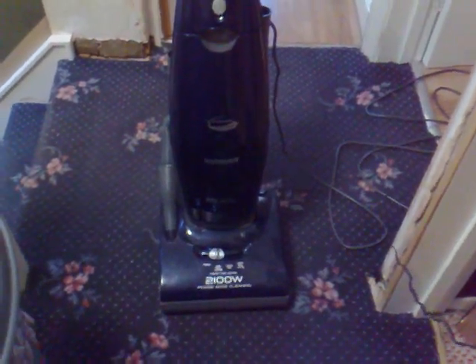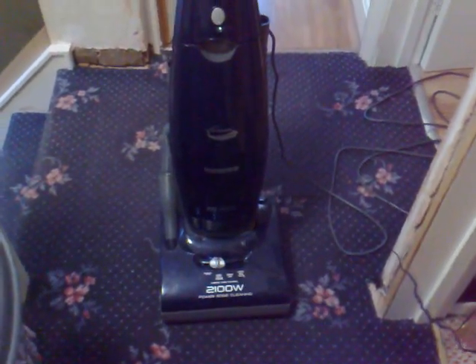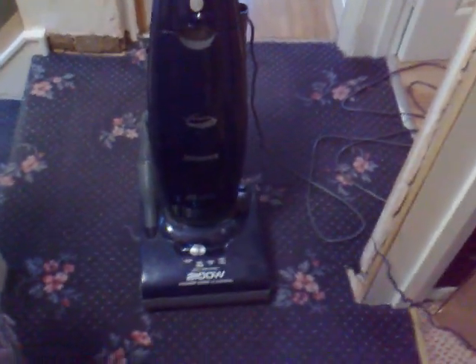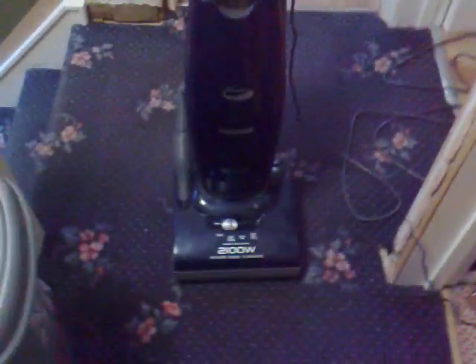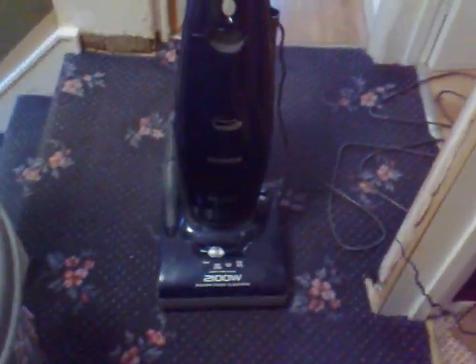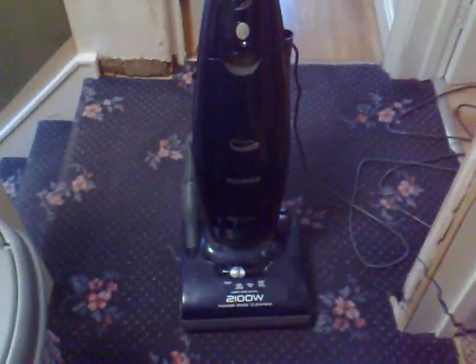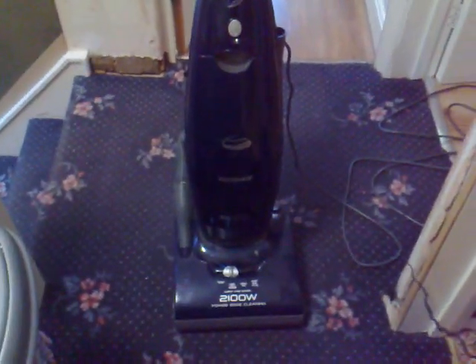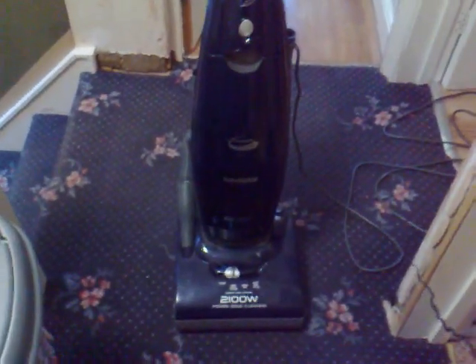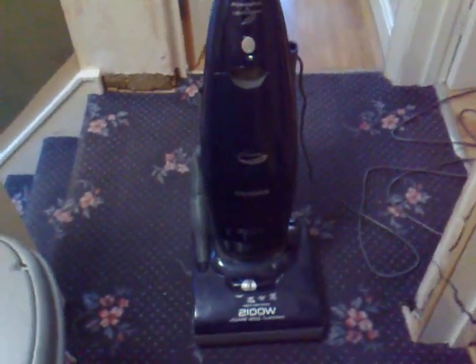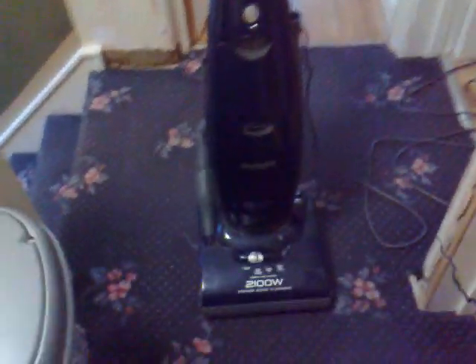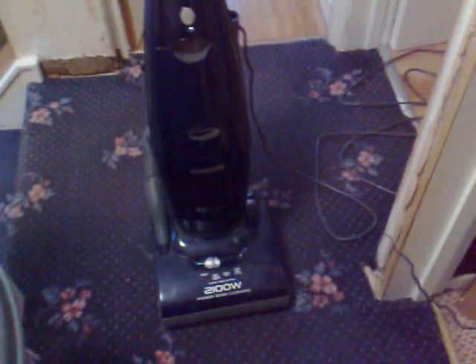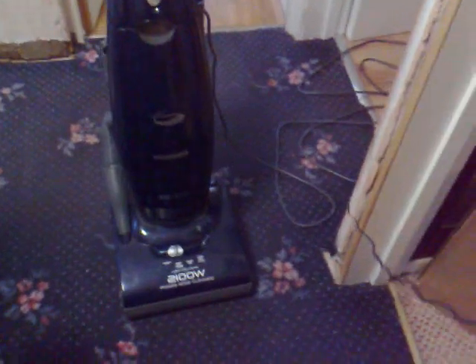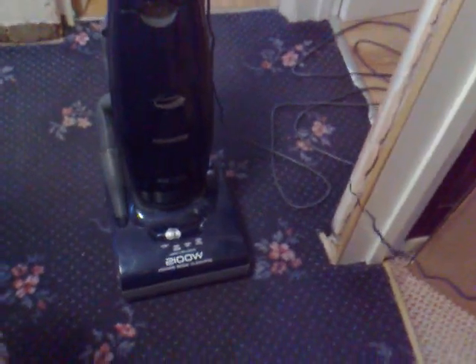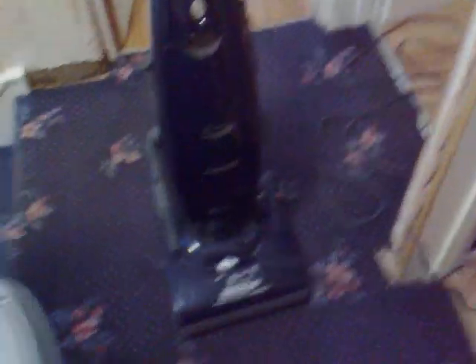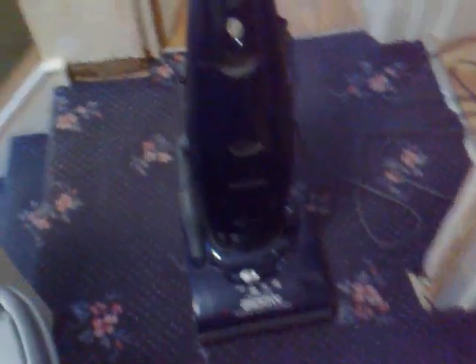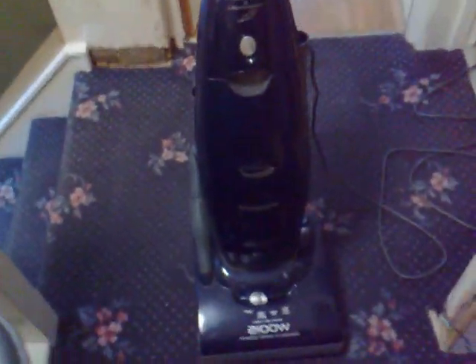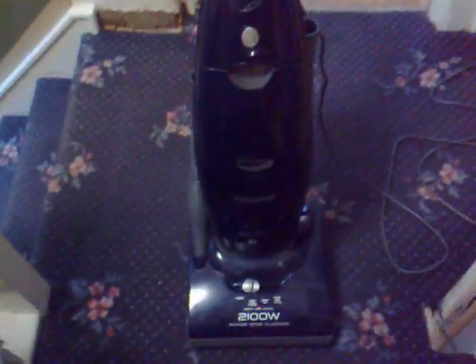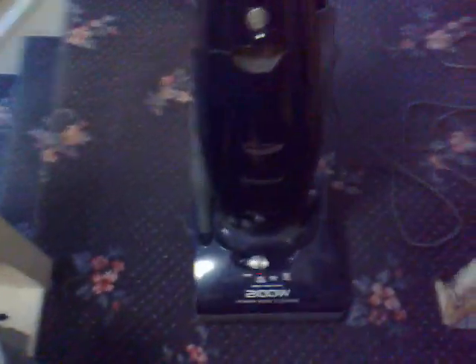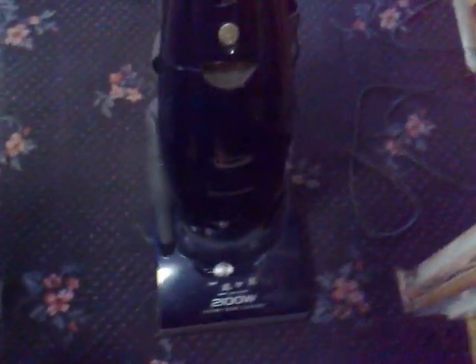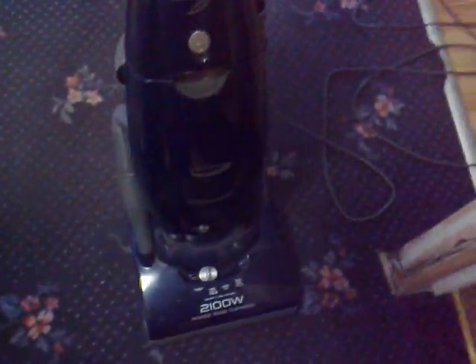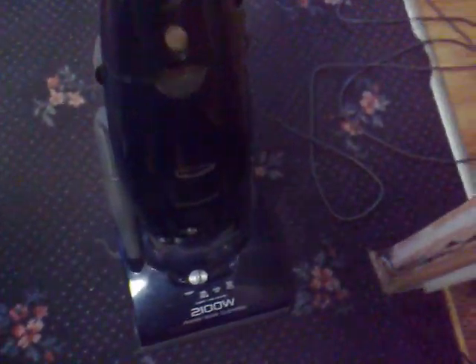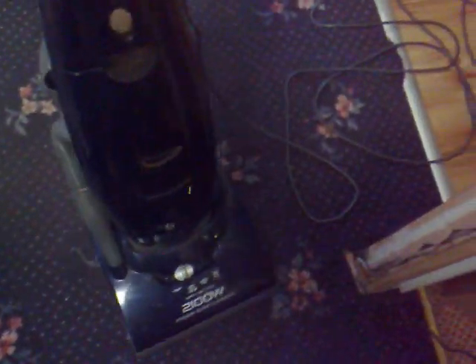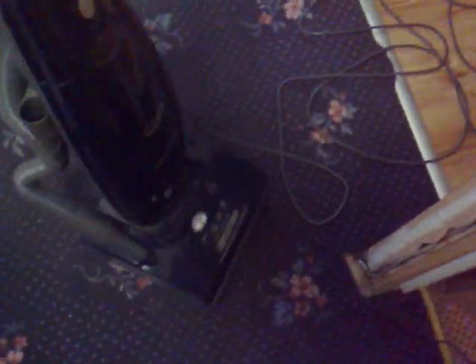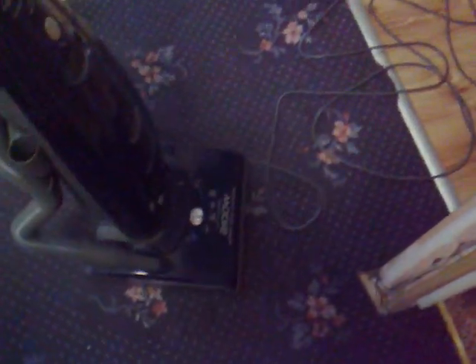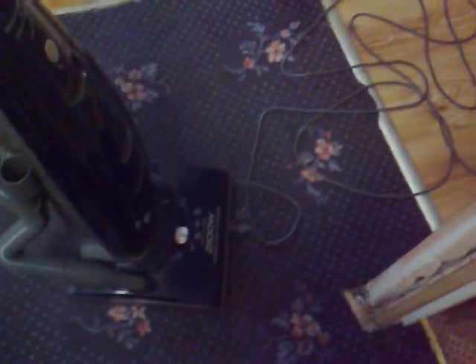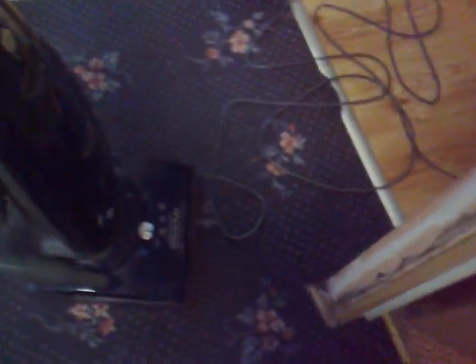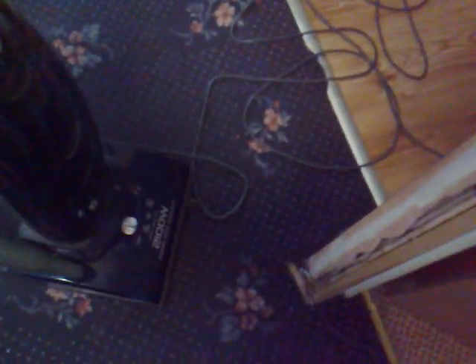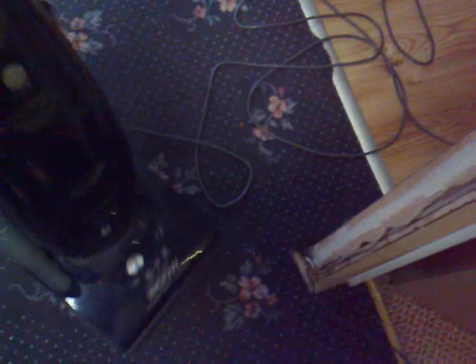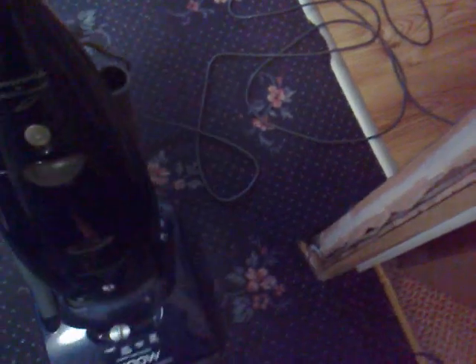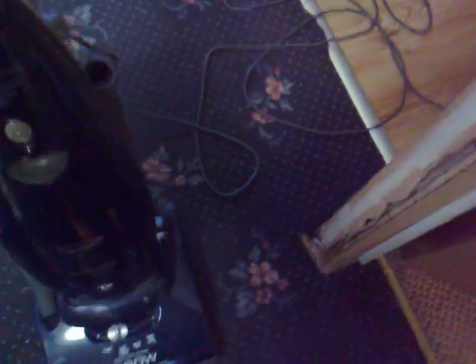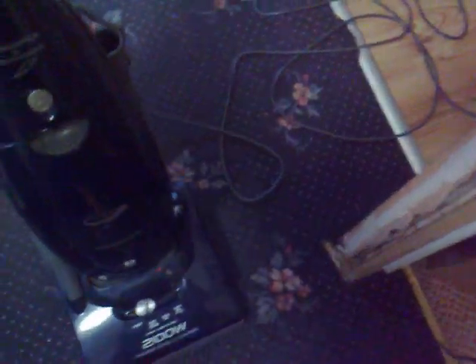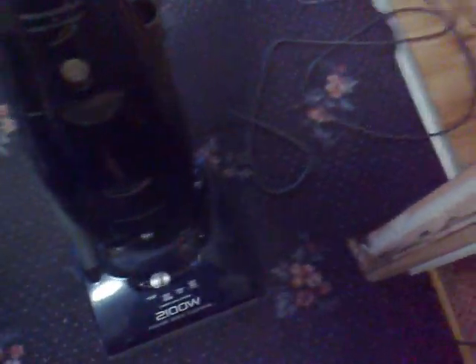Hi YouTube, this is my Hoover Pure Power. This is a newer Pure Power — I think I got this last year, maybe 2010, not sure.